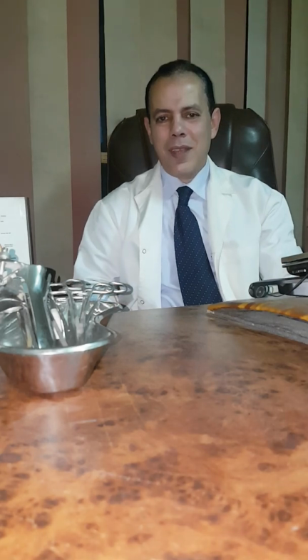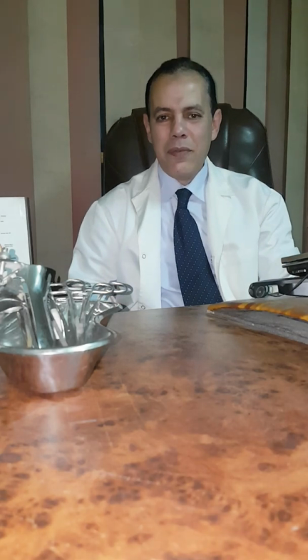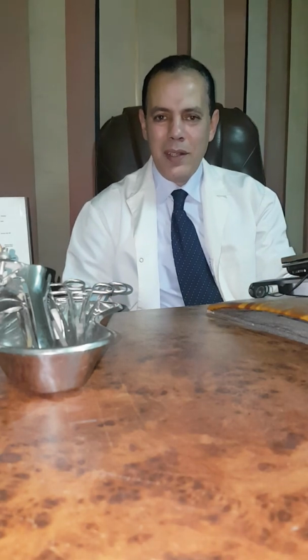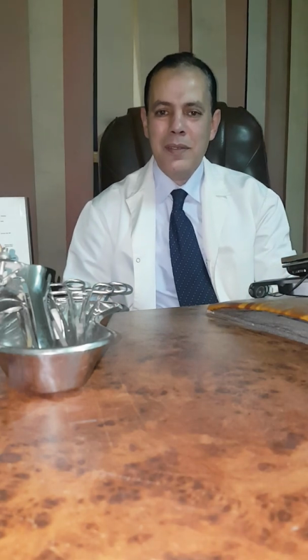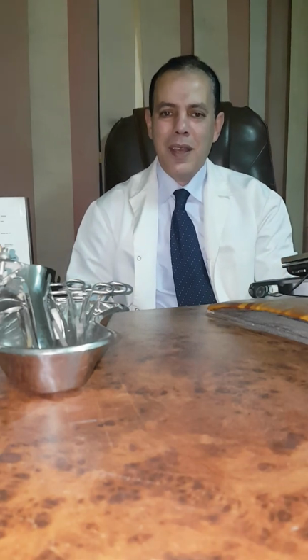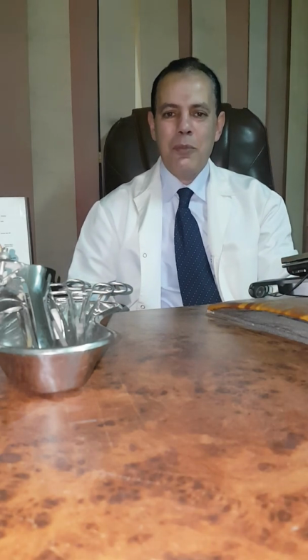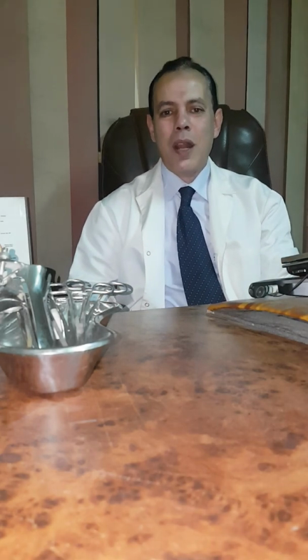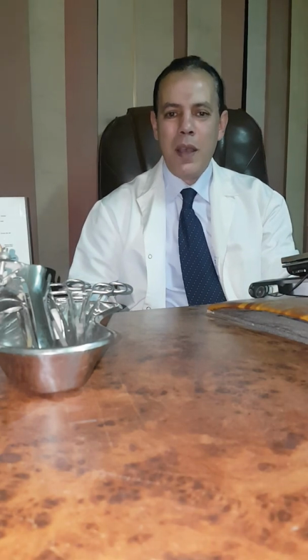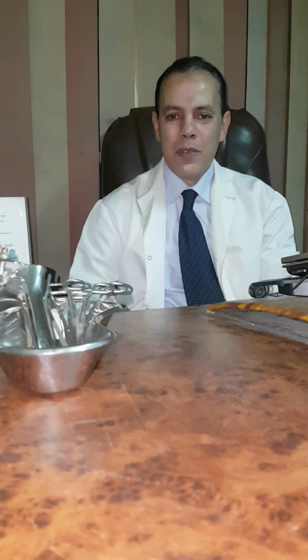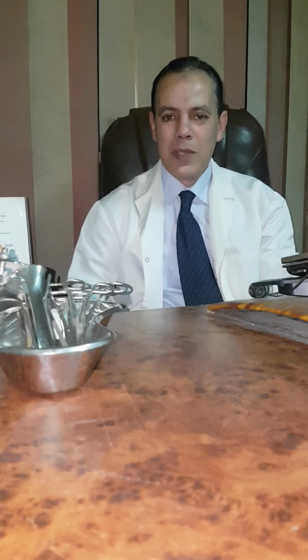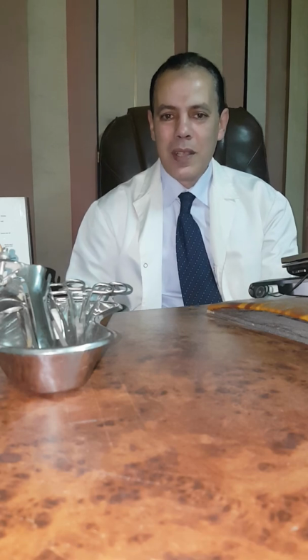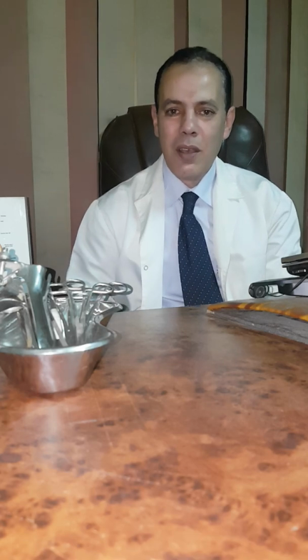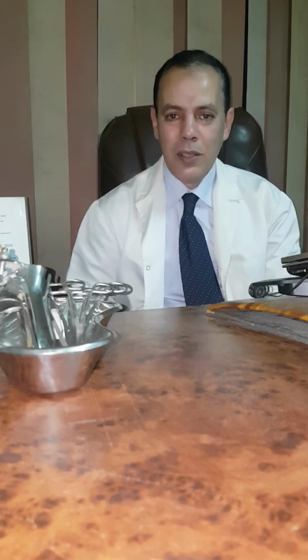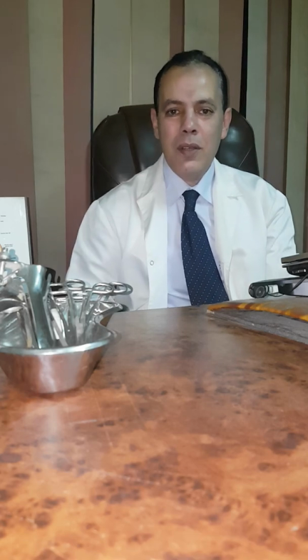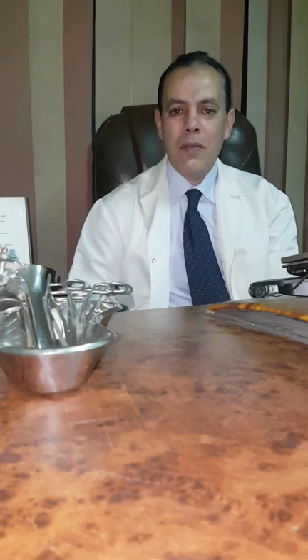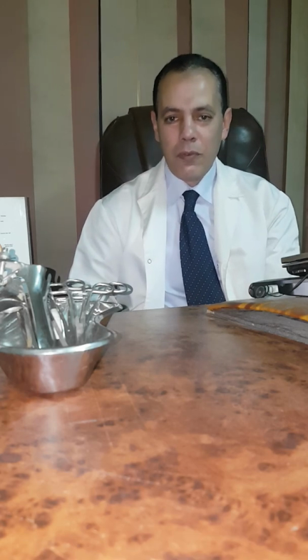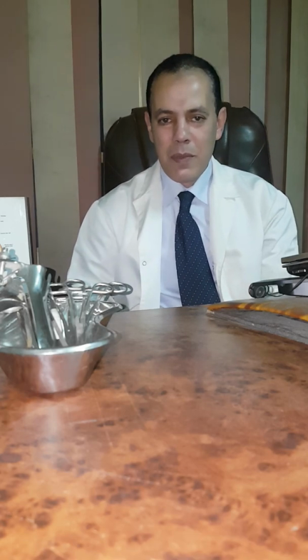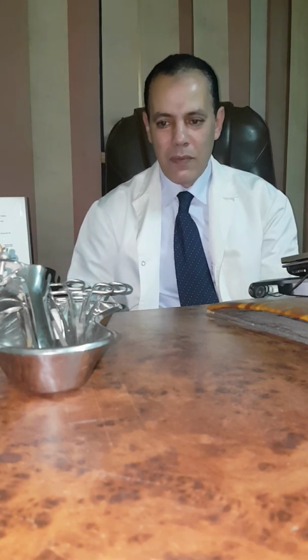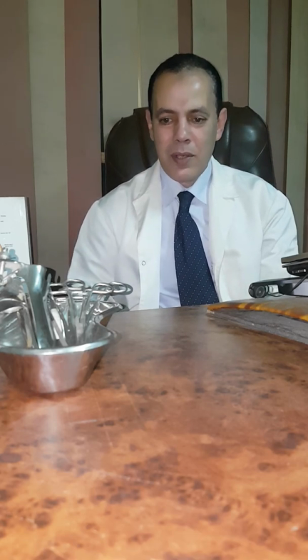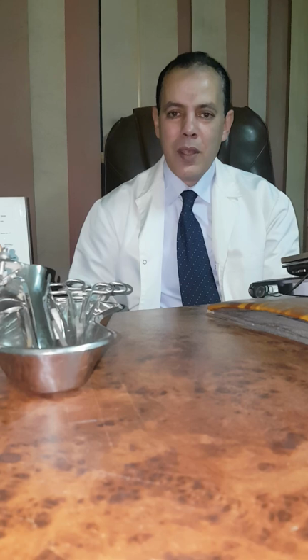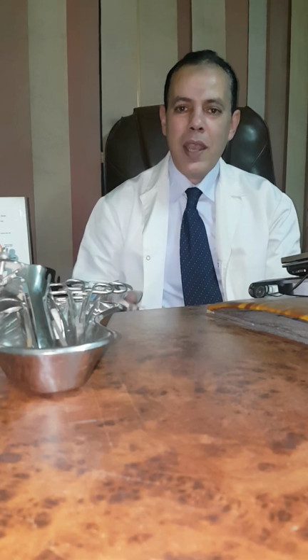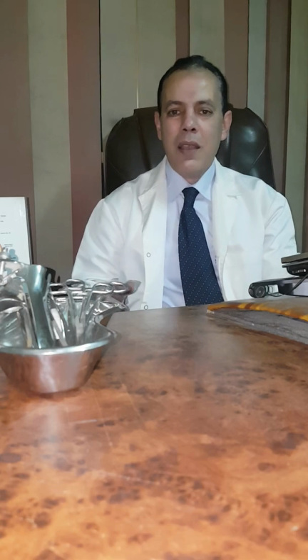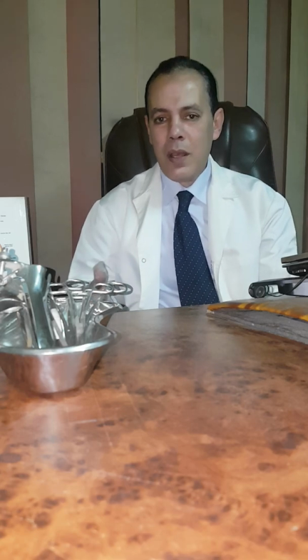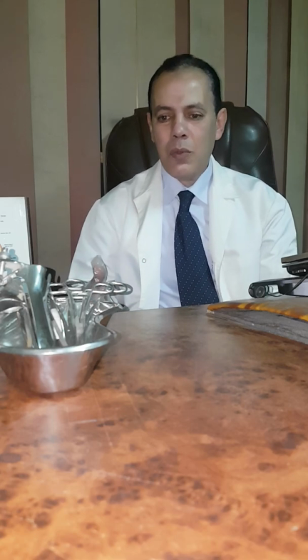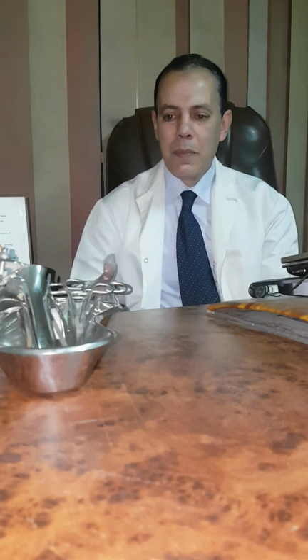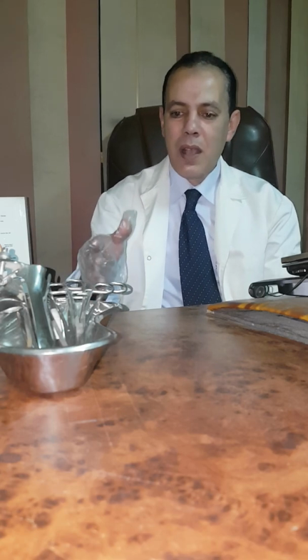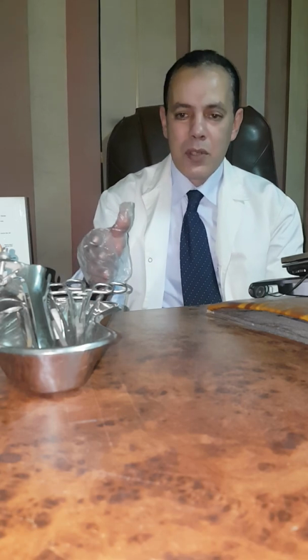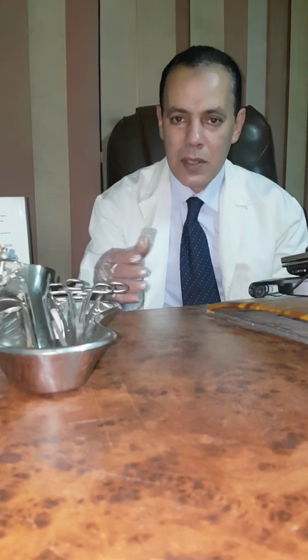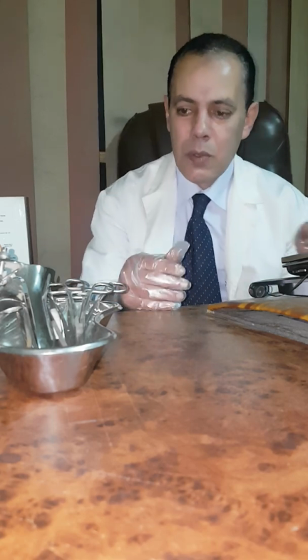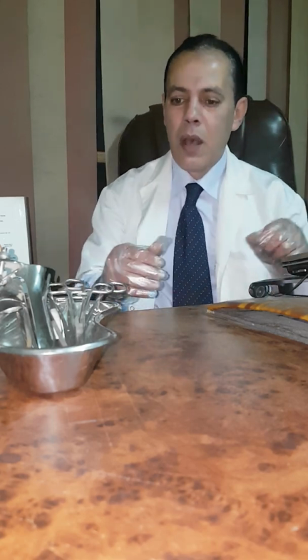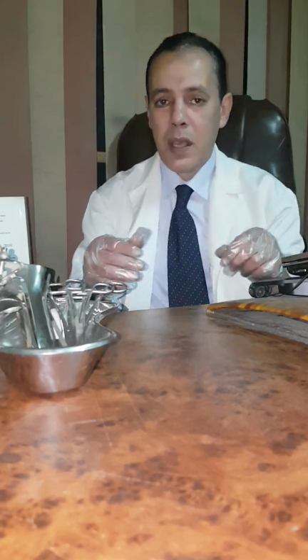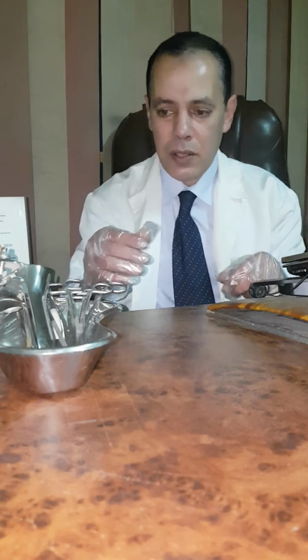Hello everyone. I'm Dr. Alam Usbah, professor of obstetrics and gynecology, faculty of medicine at Mansour University. Today I want to explain some instruments used commonly in gynecology.